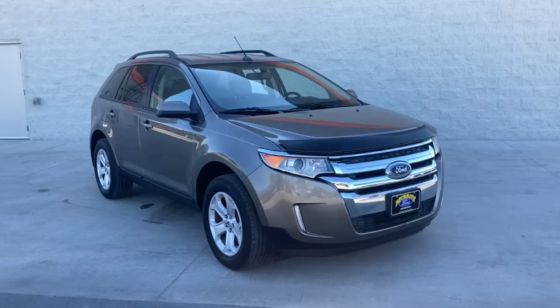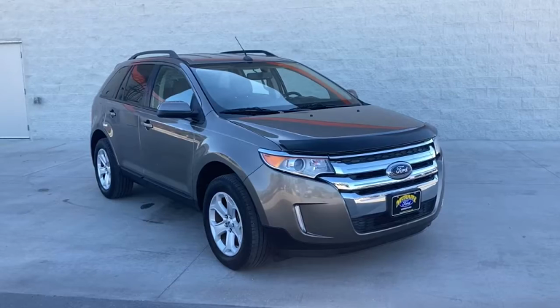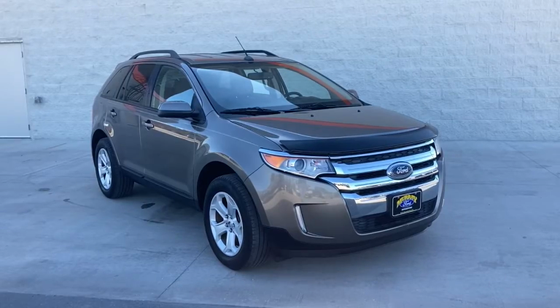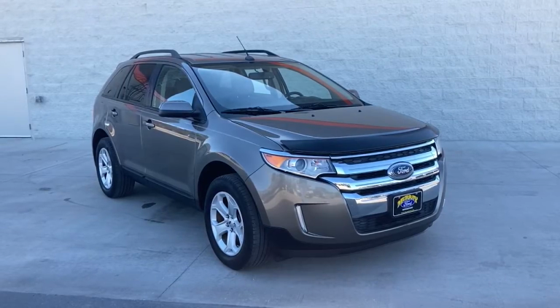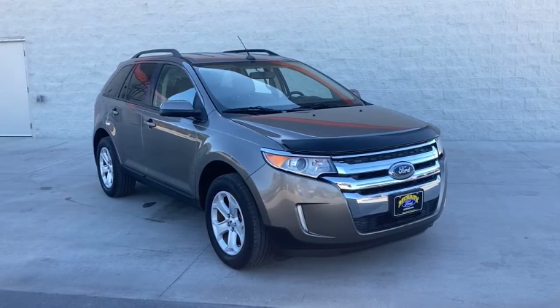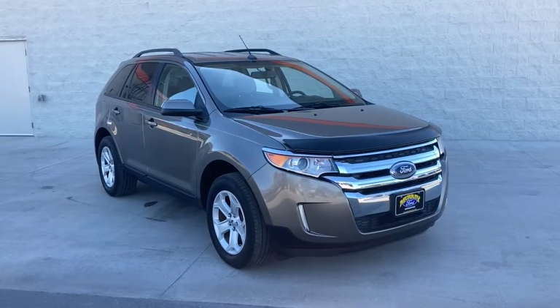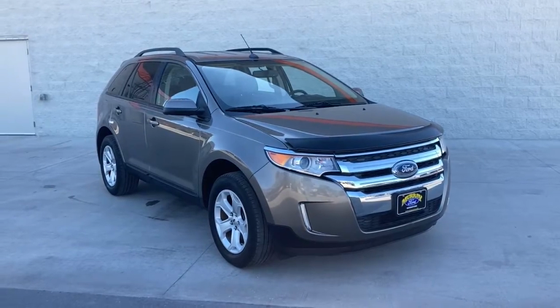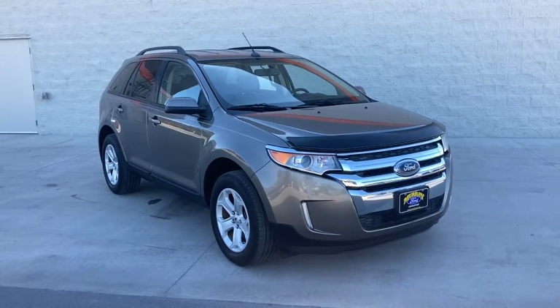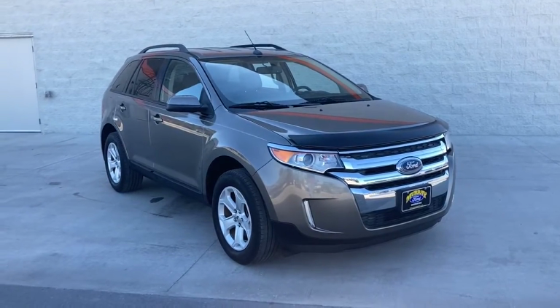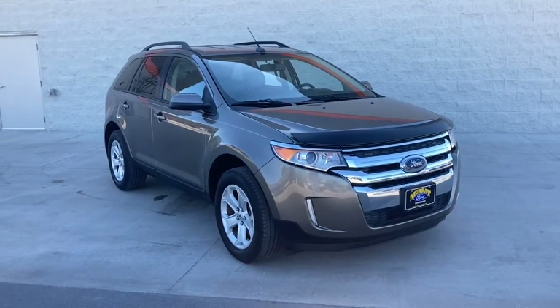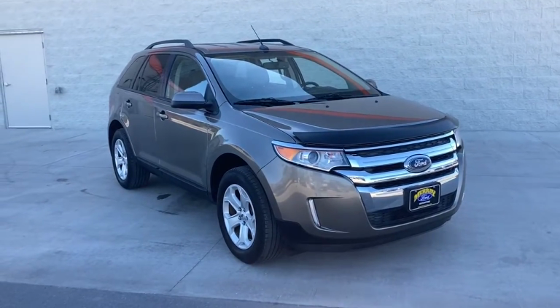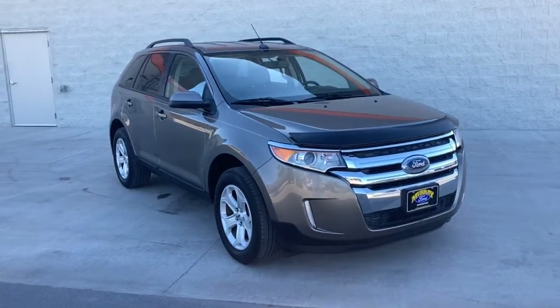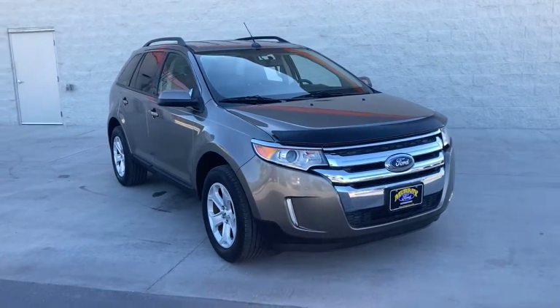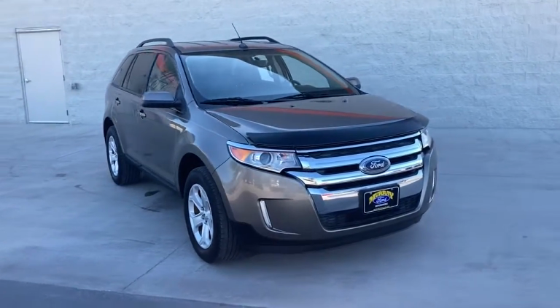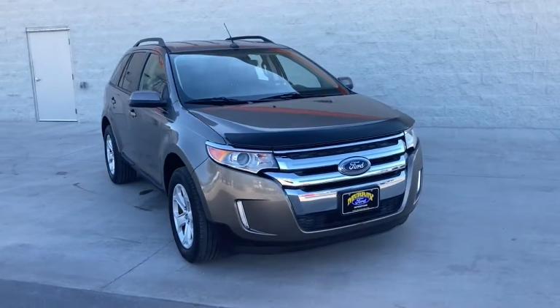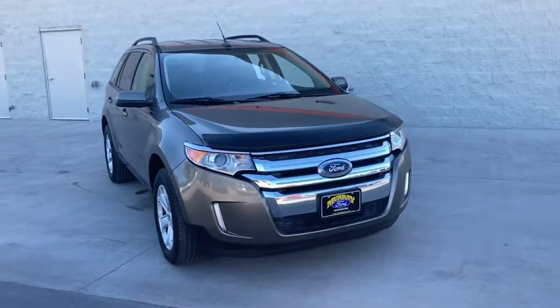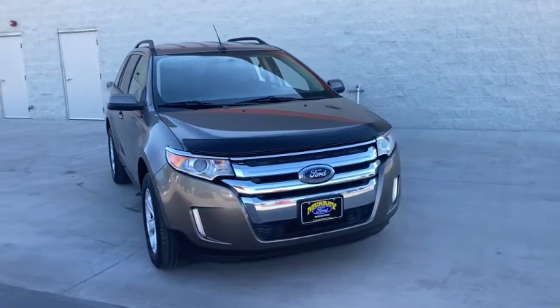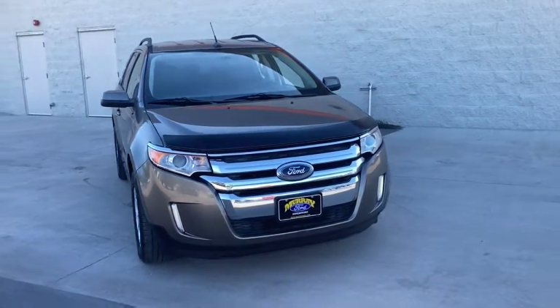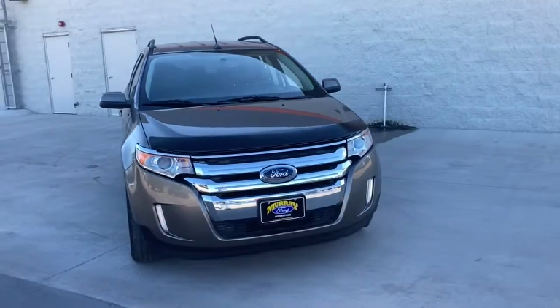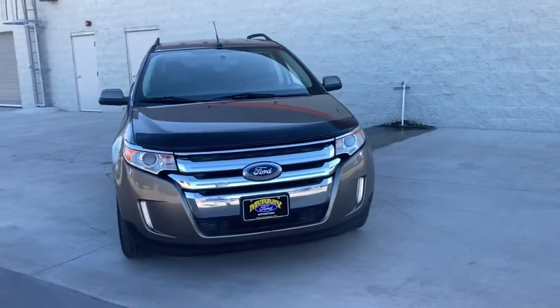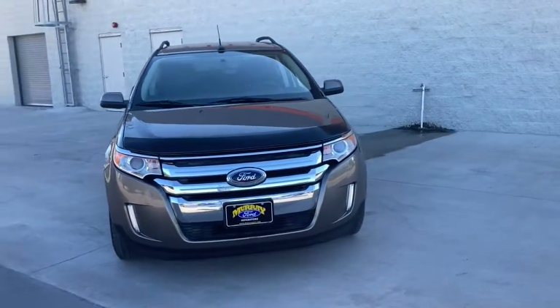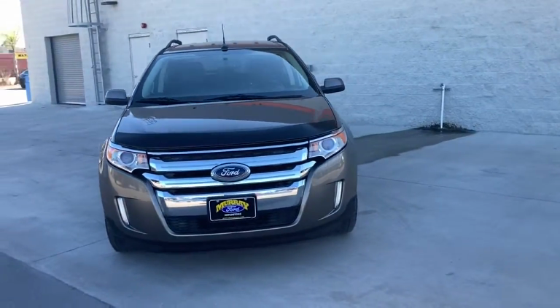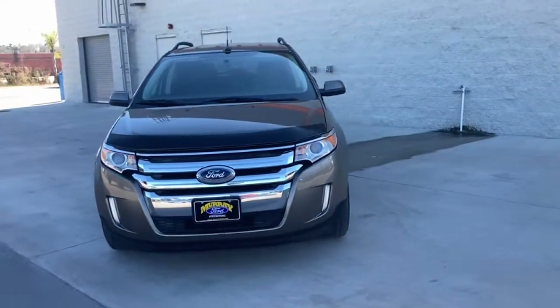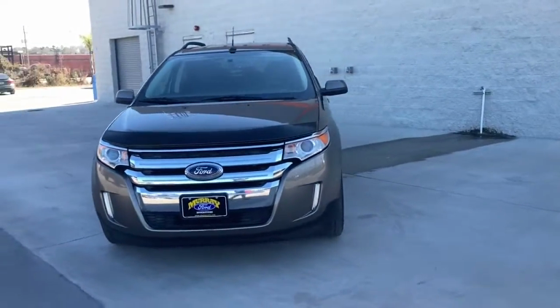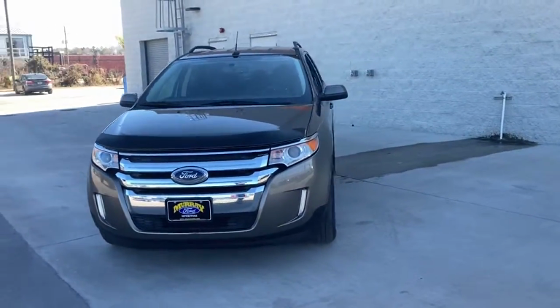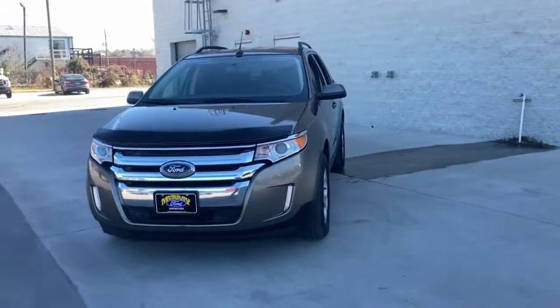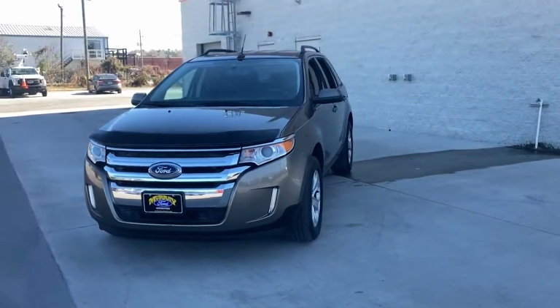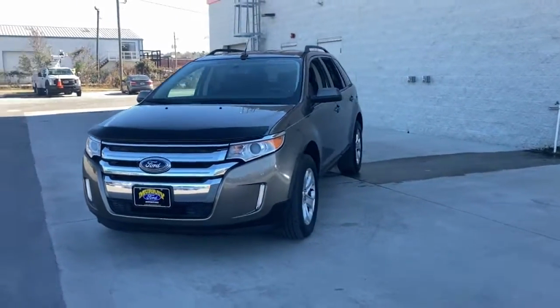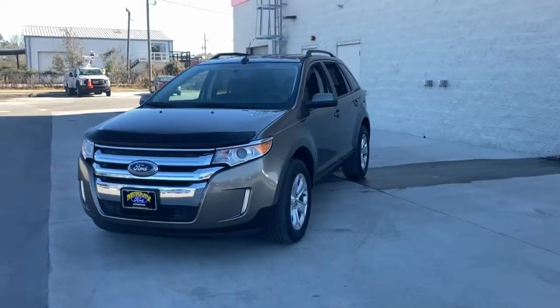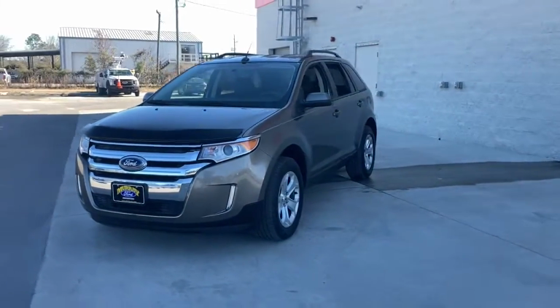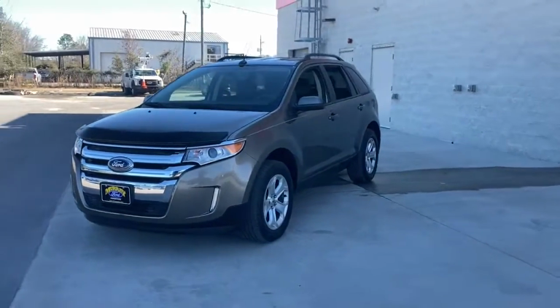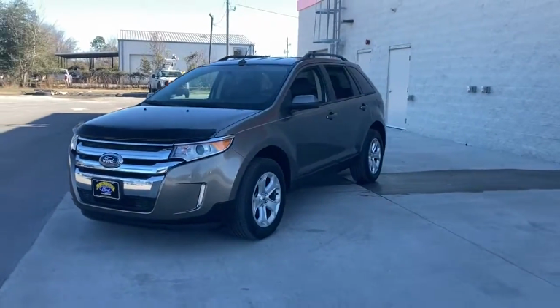You will be amazed by this 2013 Ford Edge. With less than 100,000 miles on the odometer, this vehicle provides excellent value.